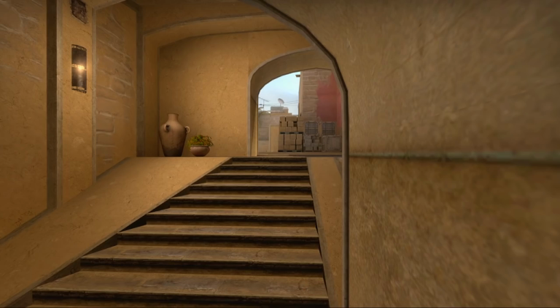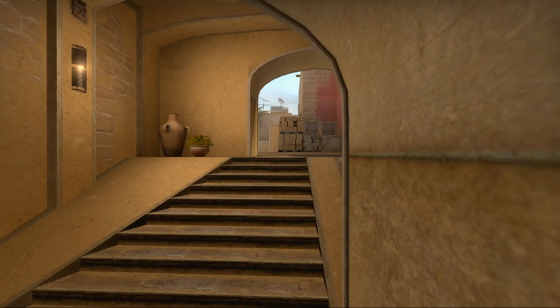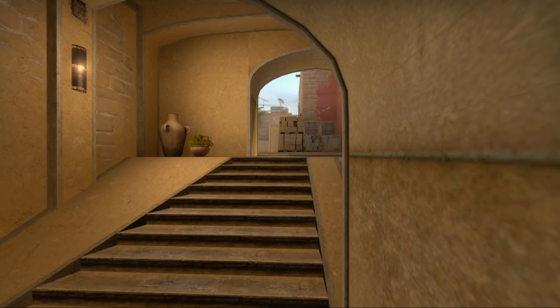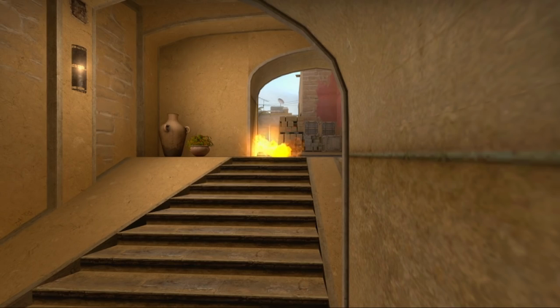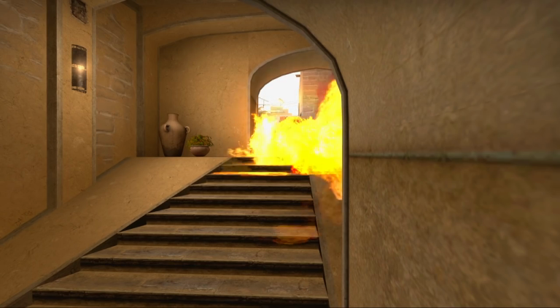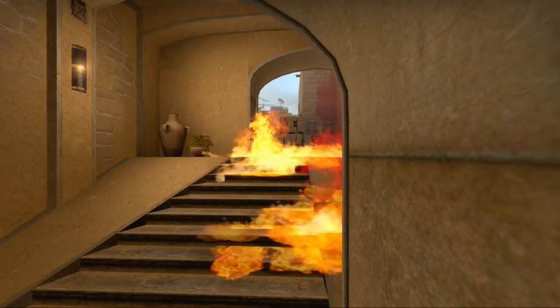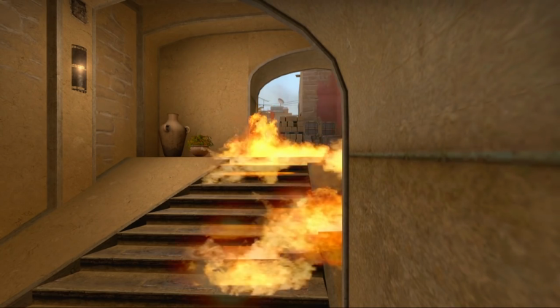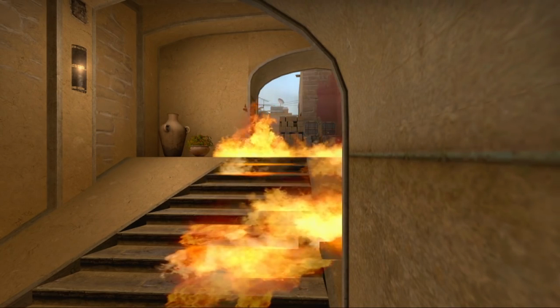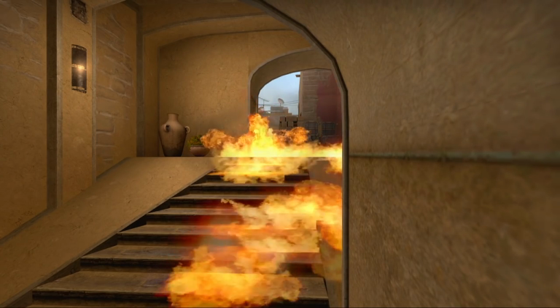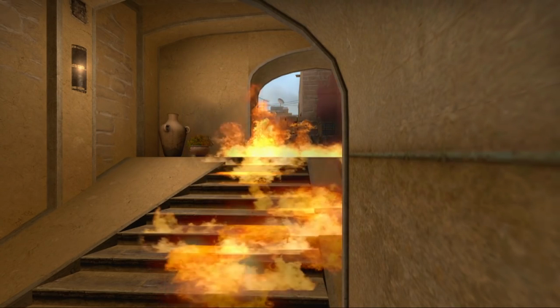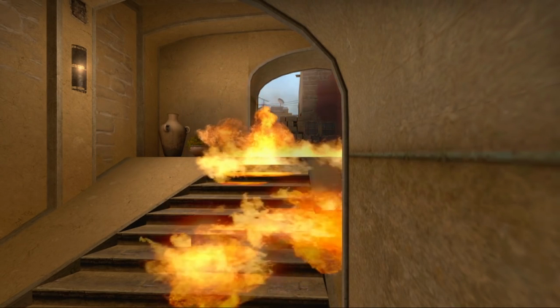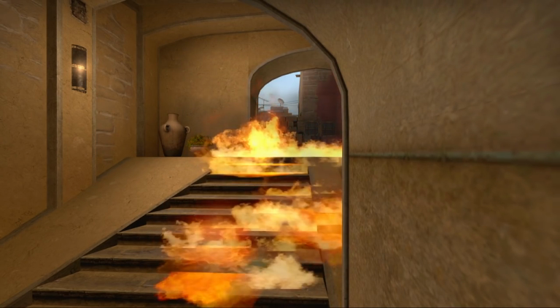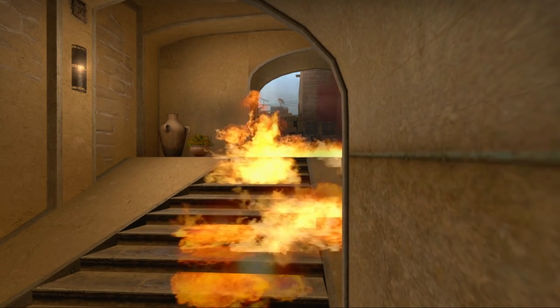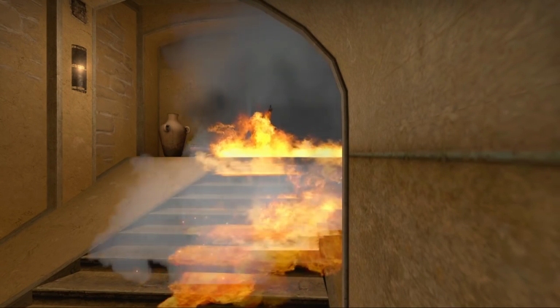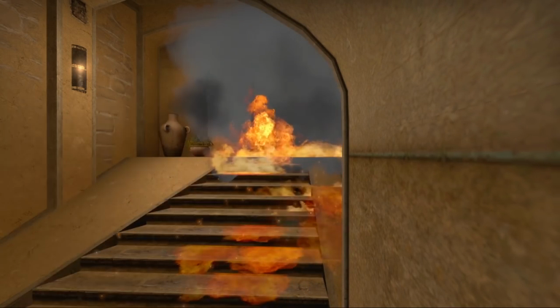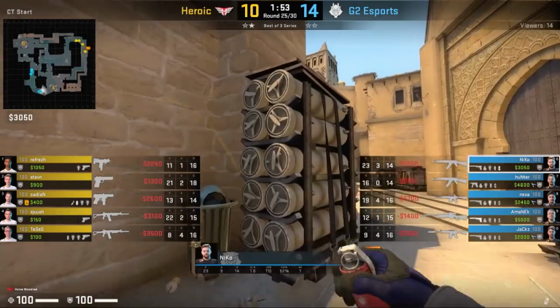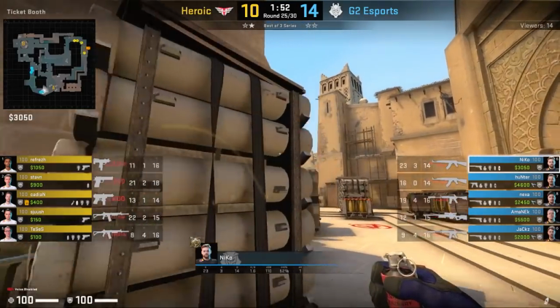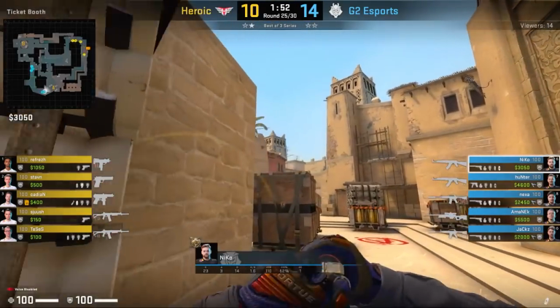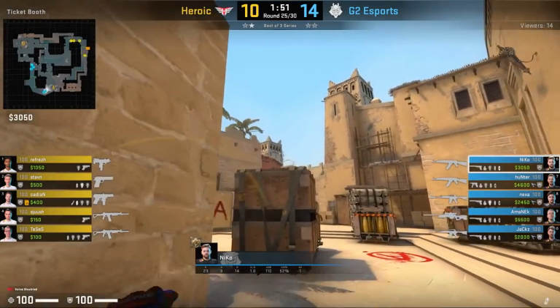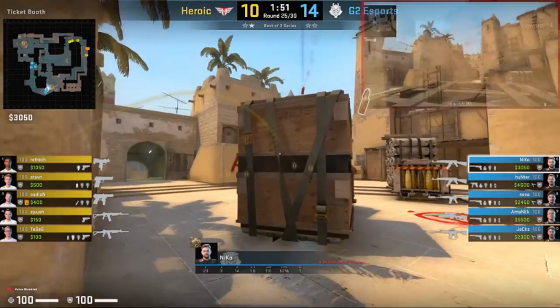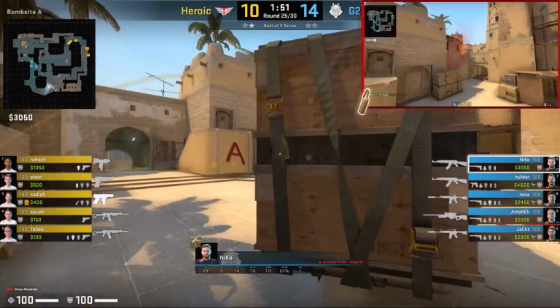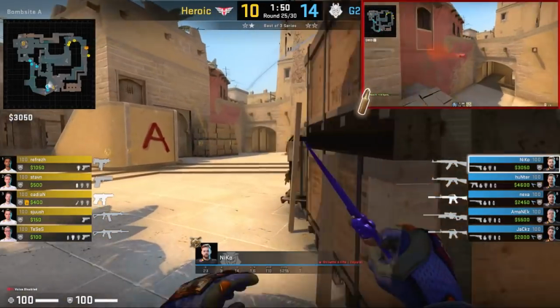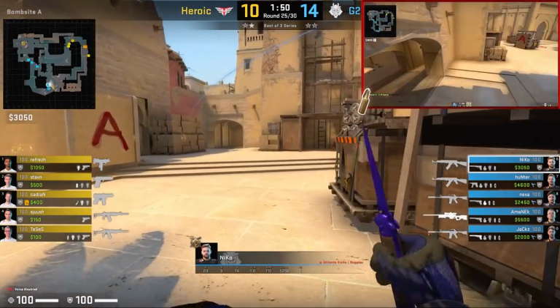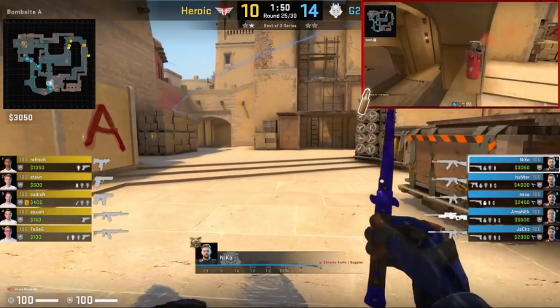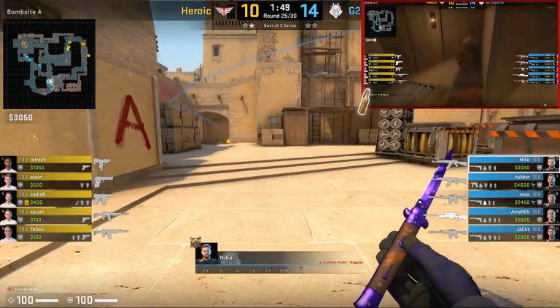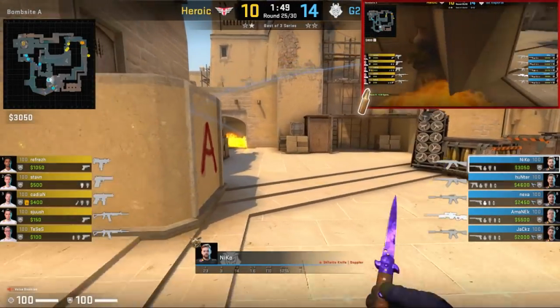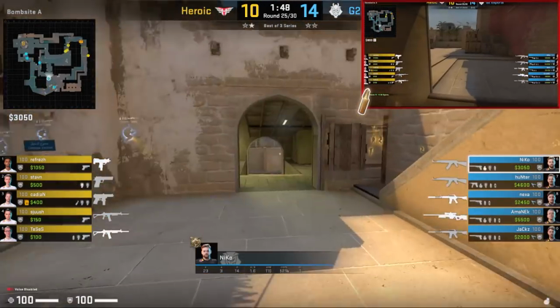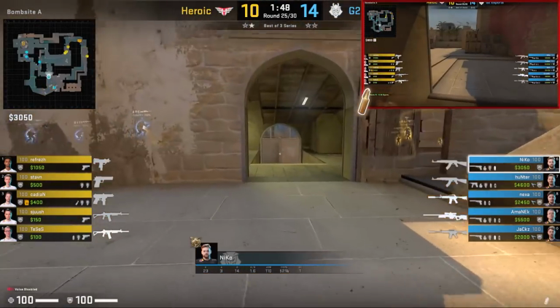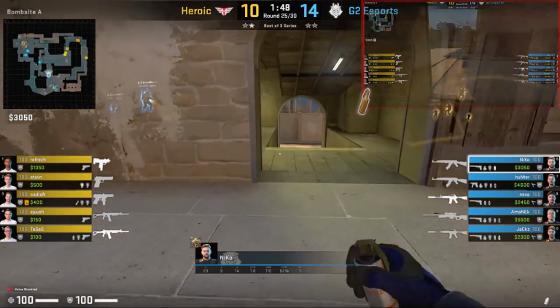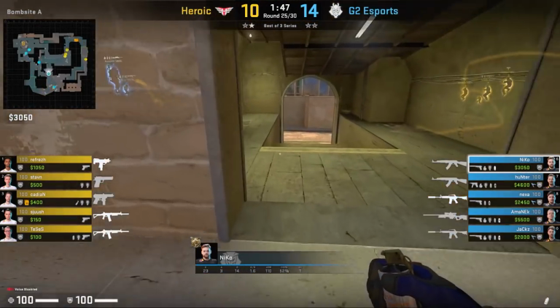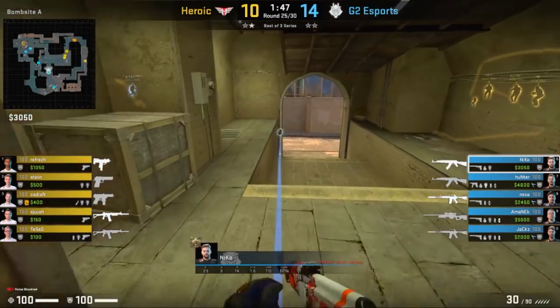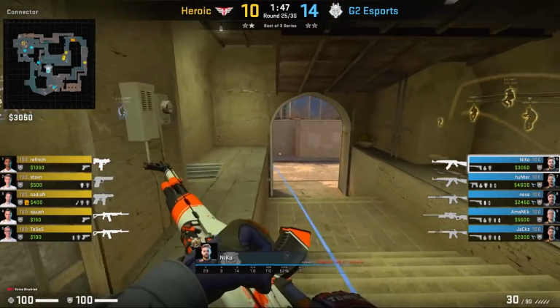From the T's POV, the molotov will pop at eye level, making it really difficult to spot Nikko crossing. Once again, Nikko's coming towards connector and he's going to throw the exact same molotov, which will help him cross towards connector safely.